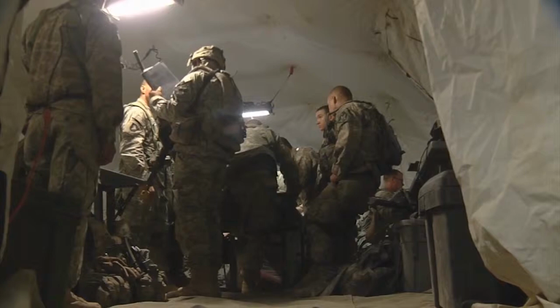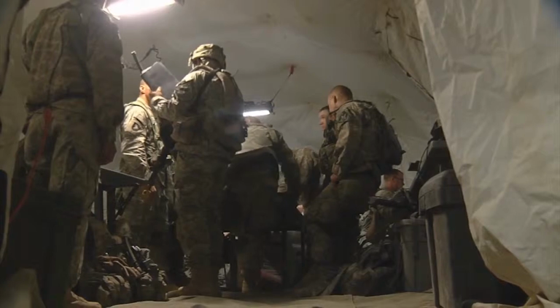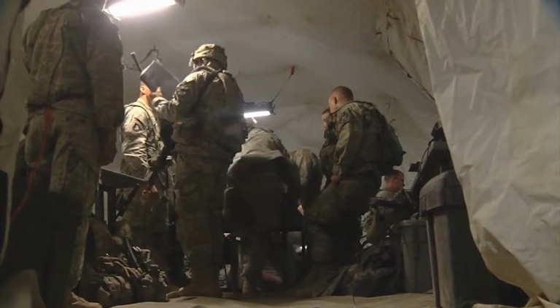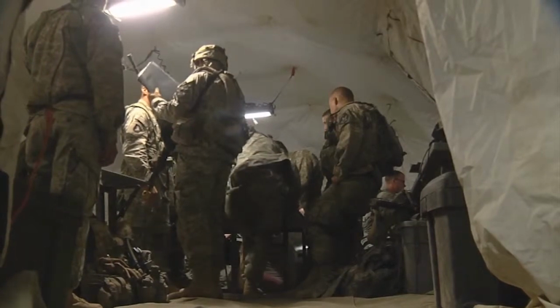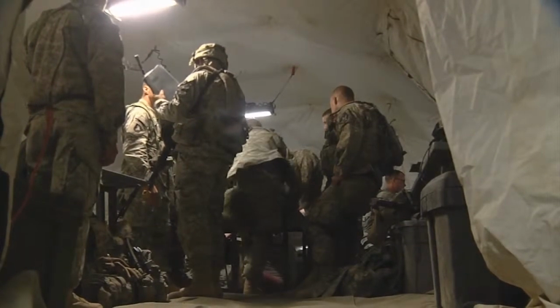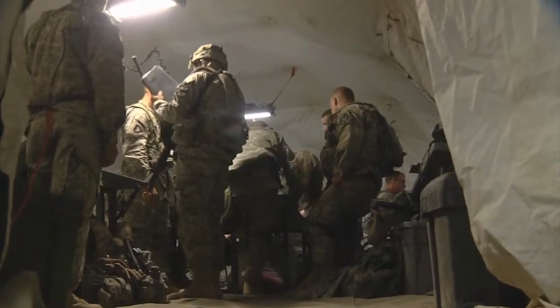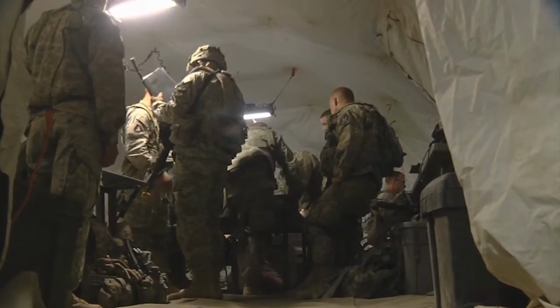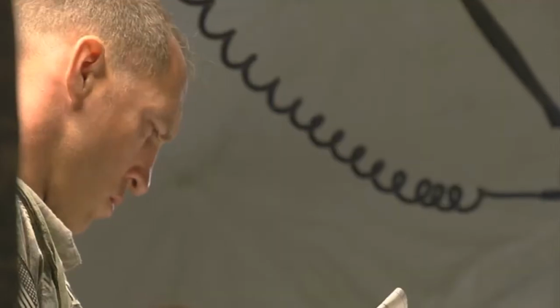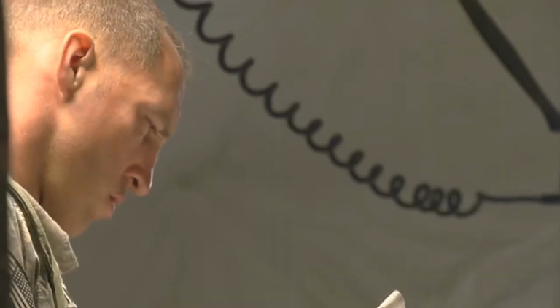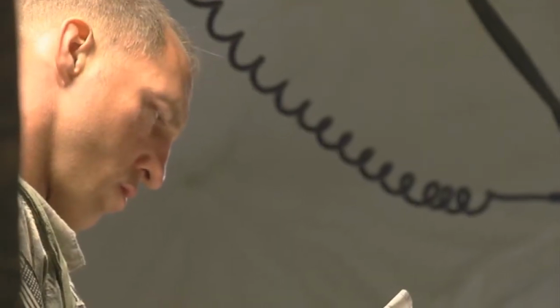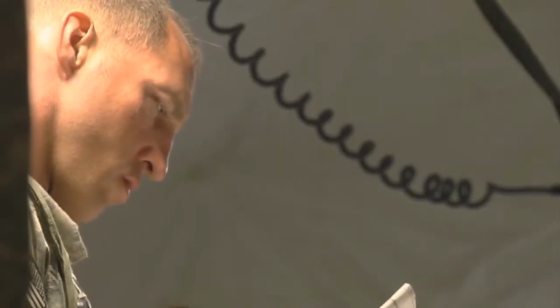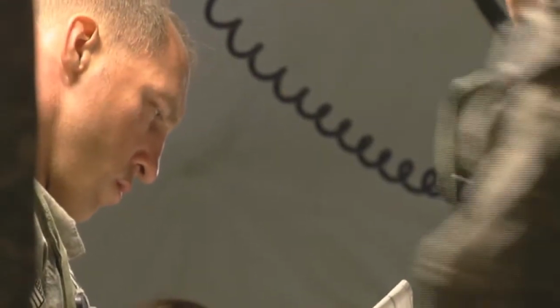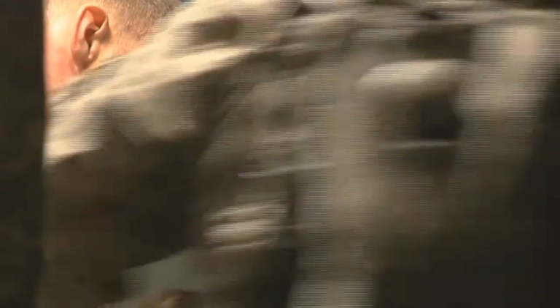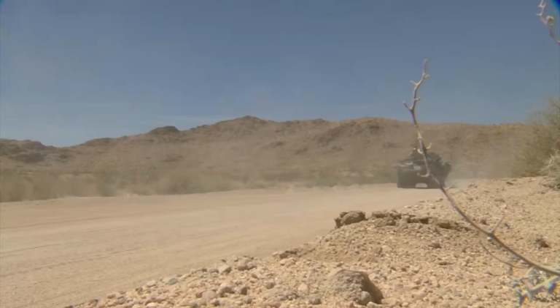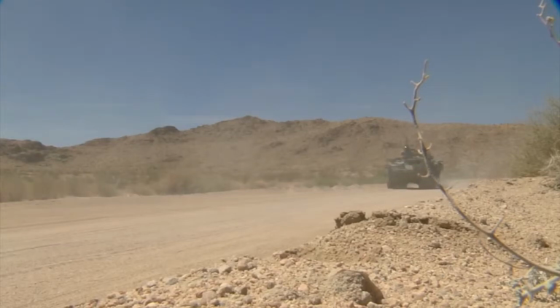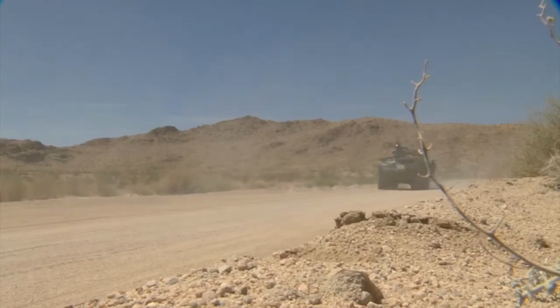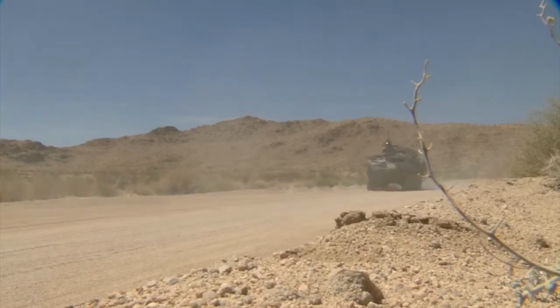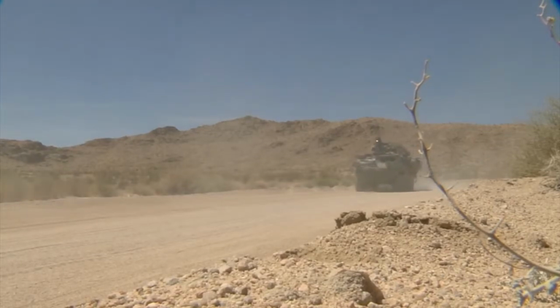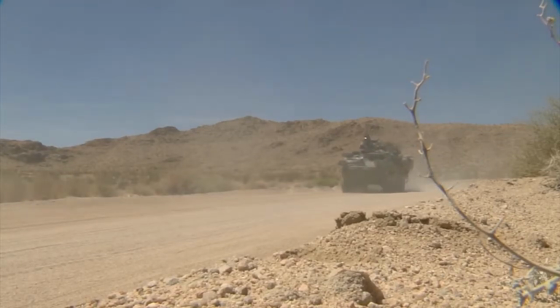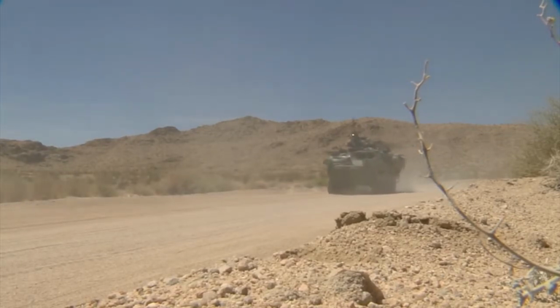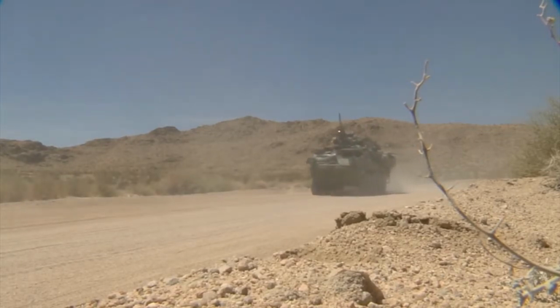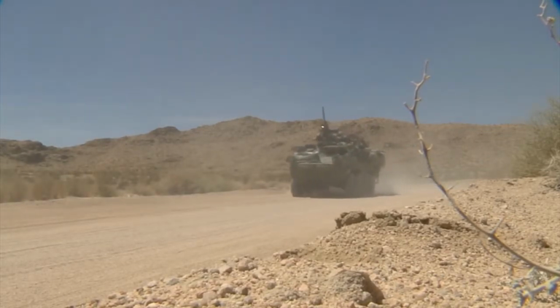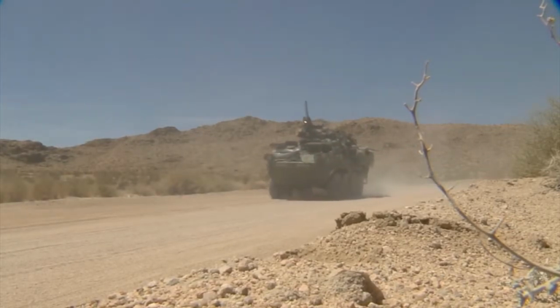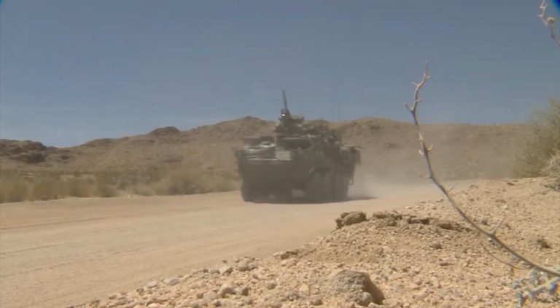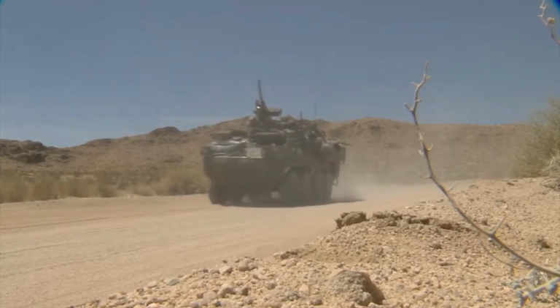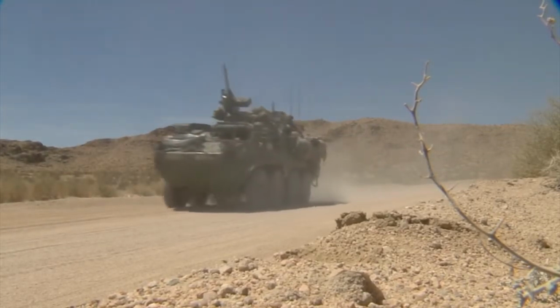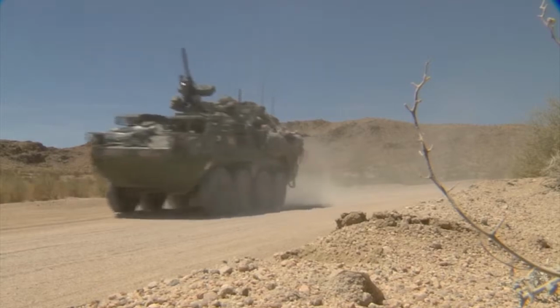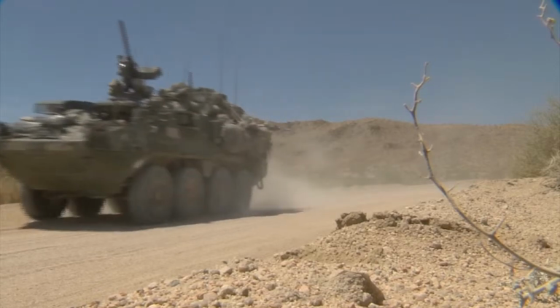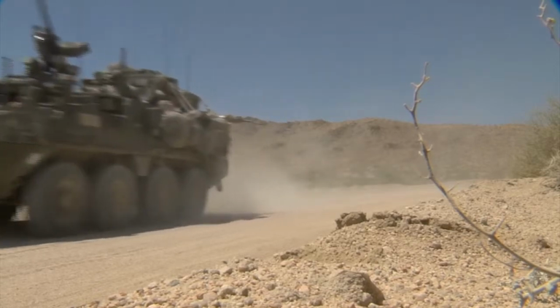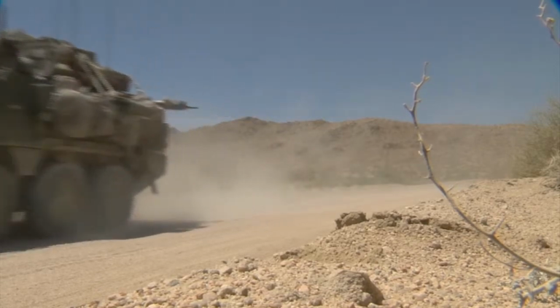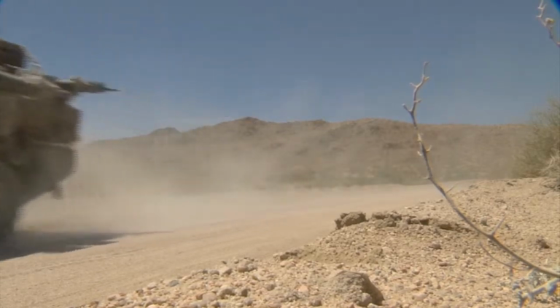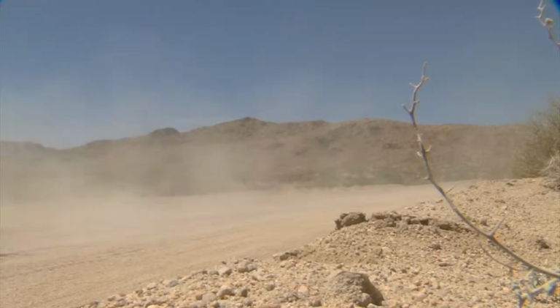The brigade is in the box for two weeks. When they leave, they'll have achieved their highest level of readiness. We have to get better, because the next time we're called, it could be for real. Gail McCabe, Fort Irwin.